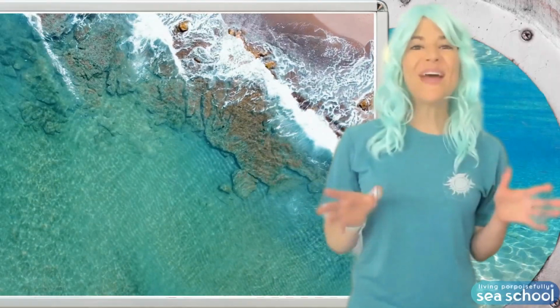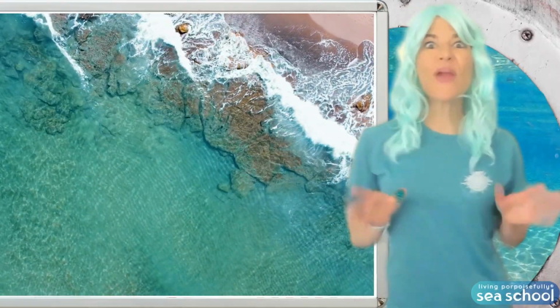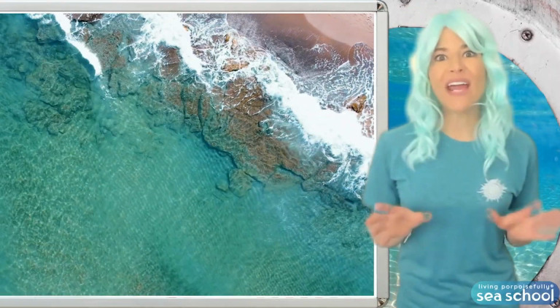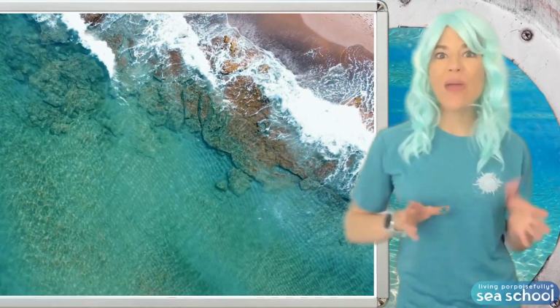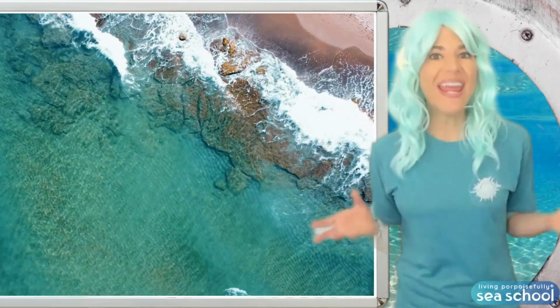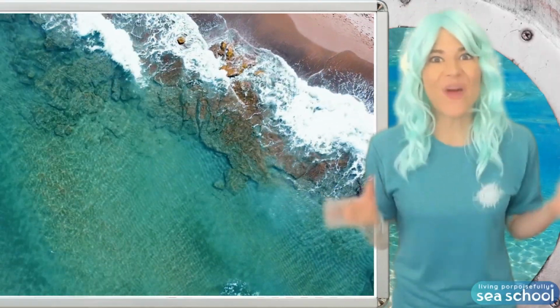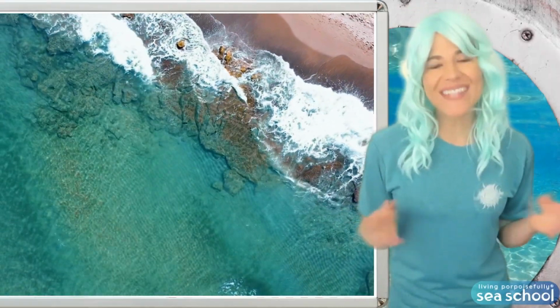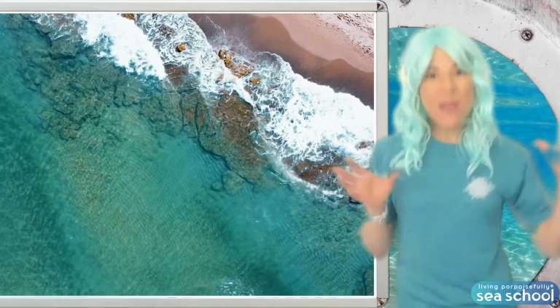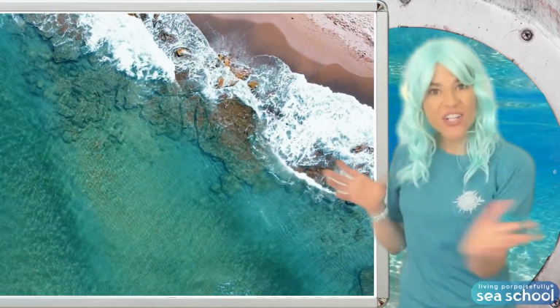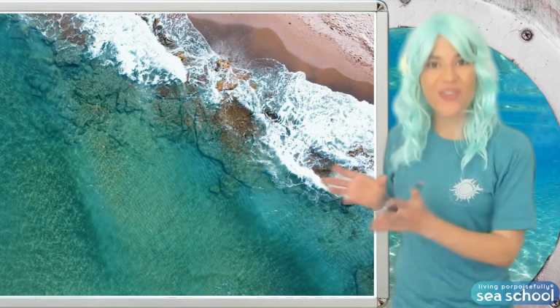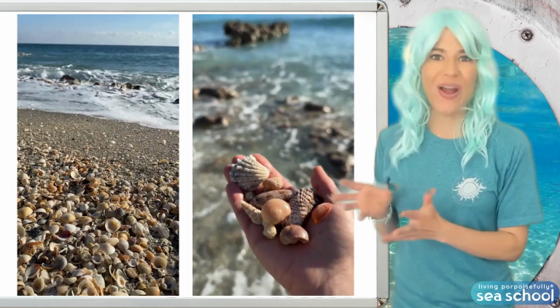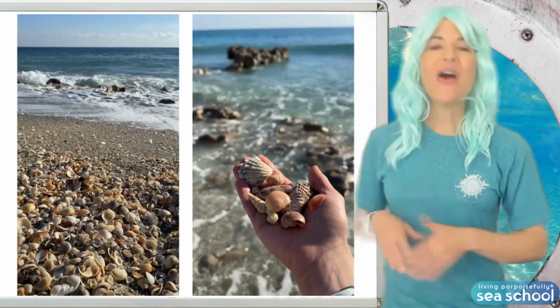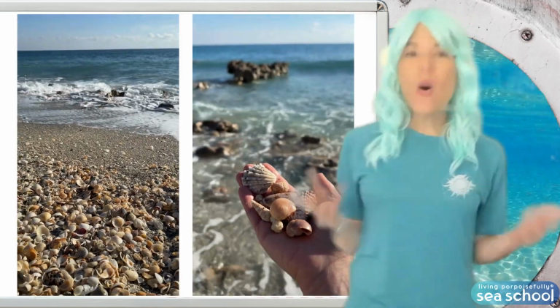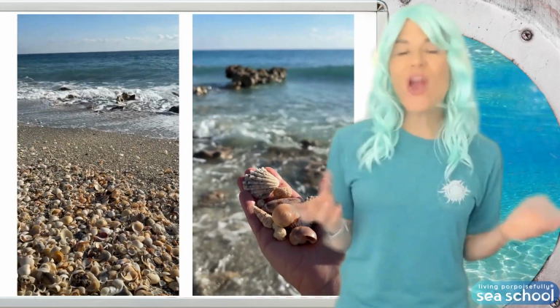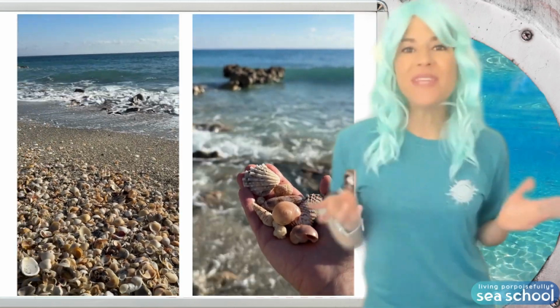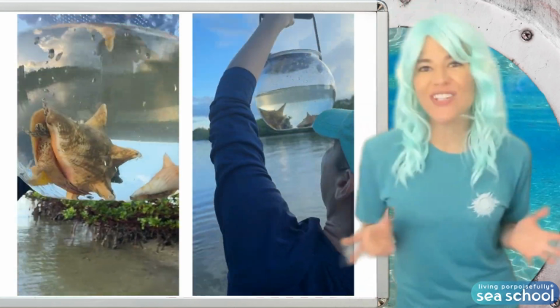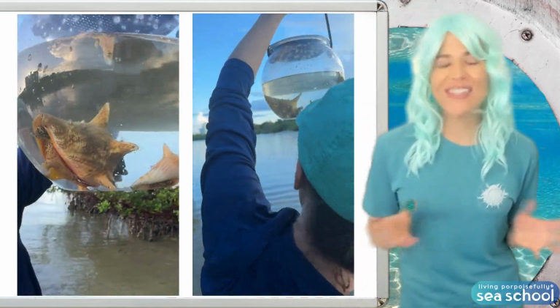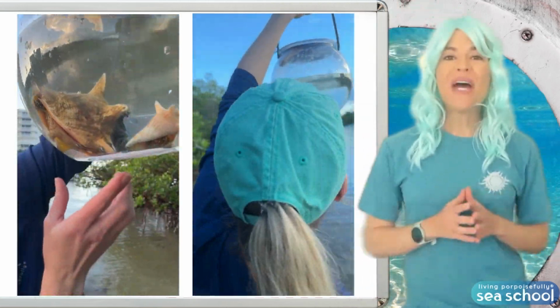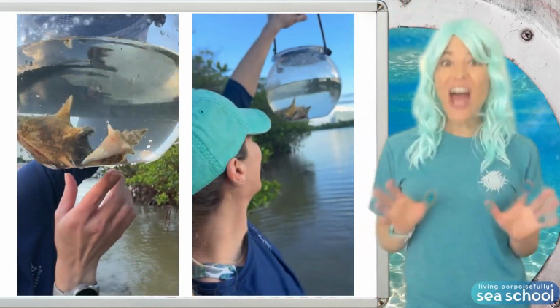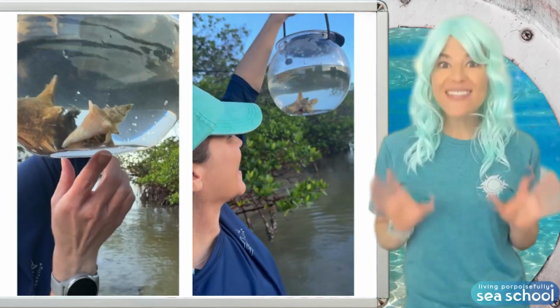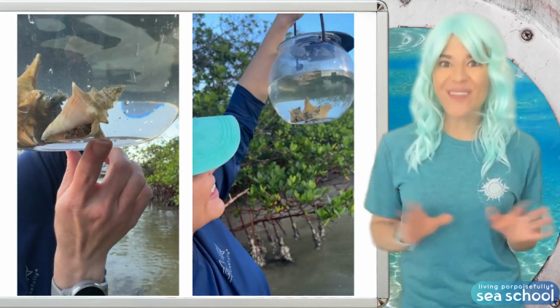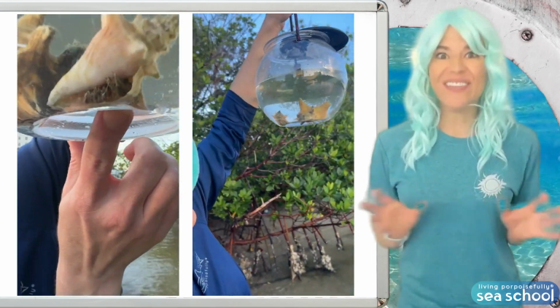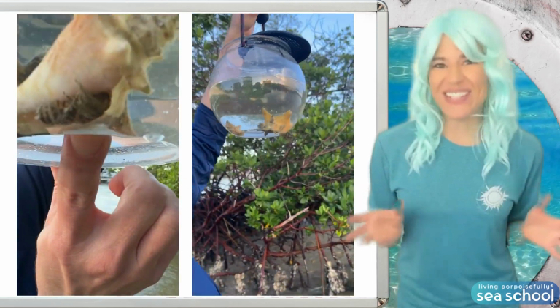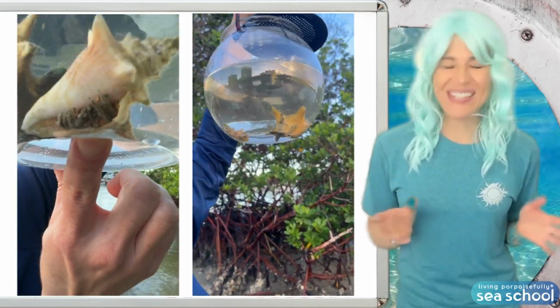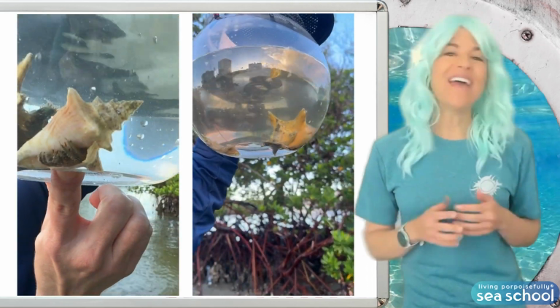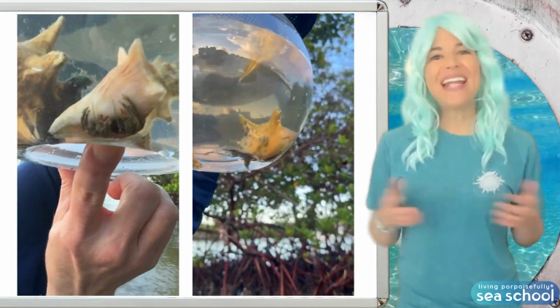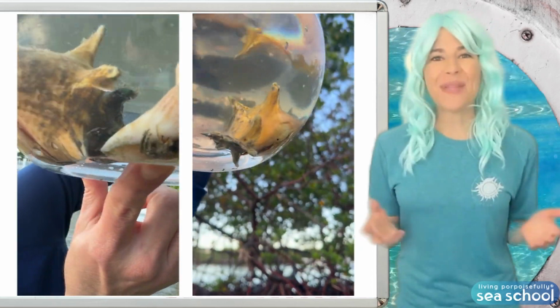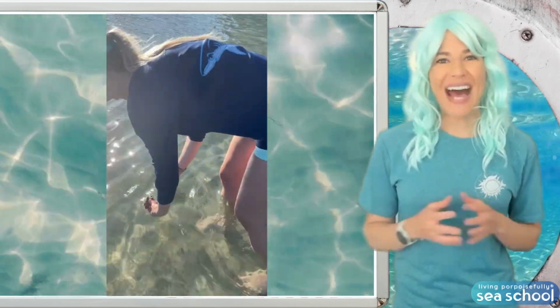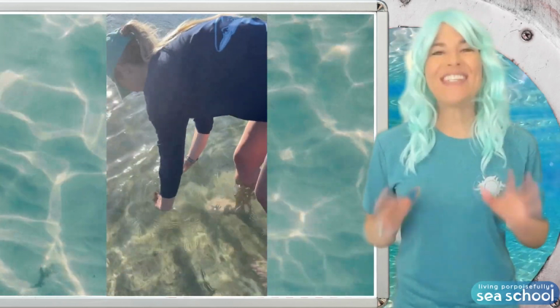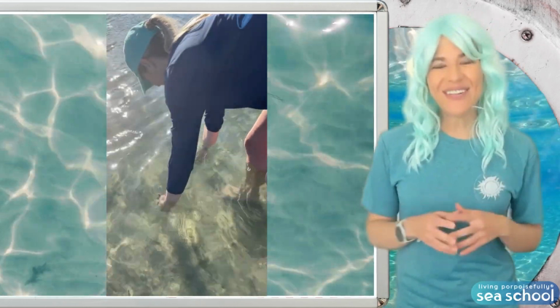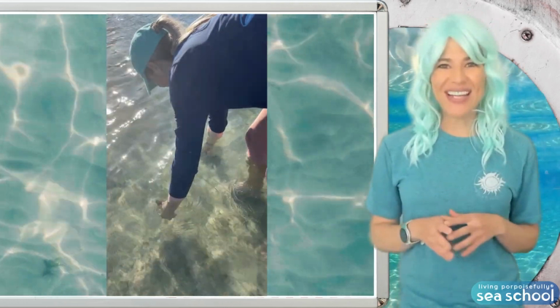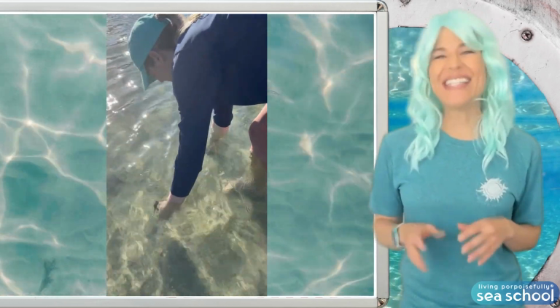Shells are carried by waves and currents, and they wash up on the shore. Most are empty treasures, but check inside for living creatures. If there's an animal inside, gently return it to the sea.